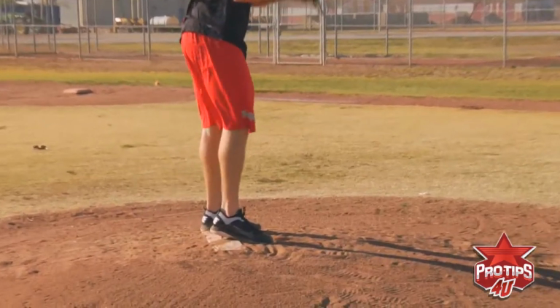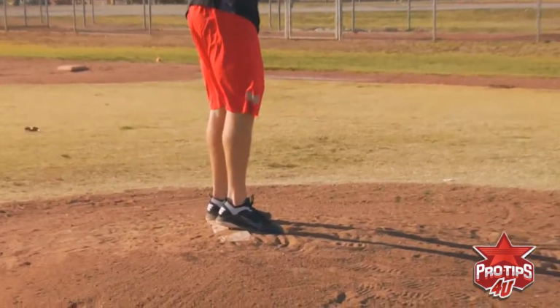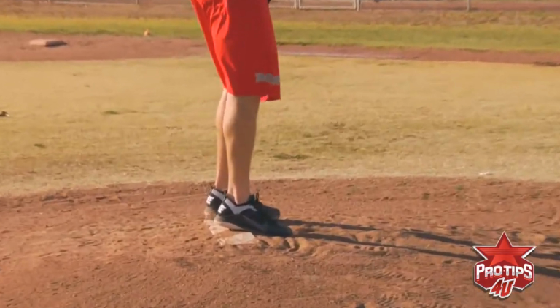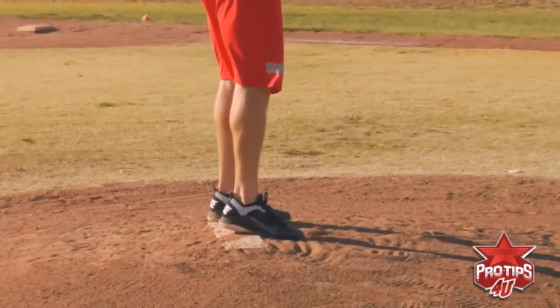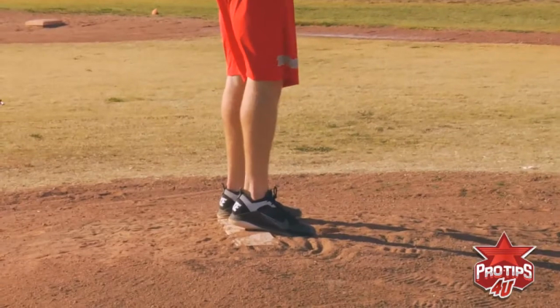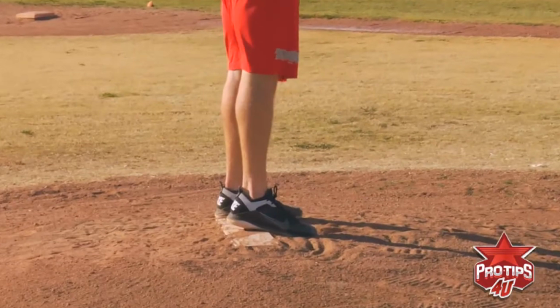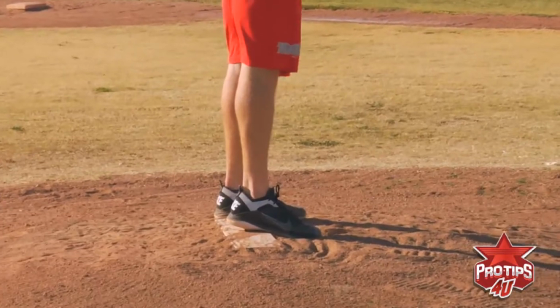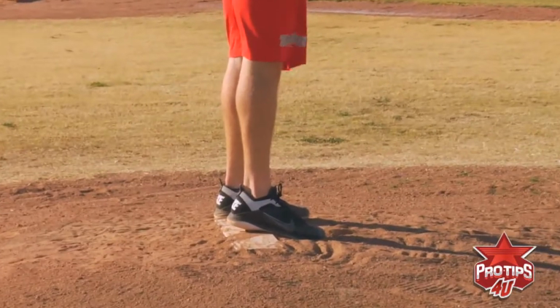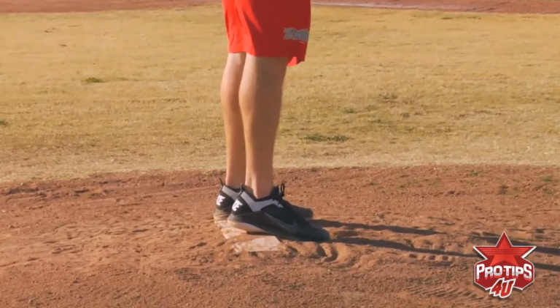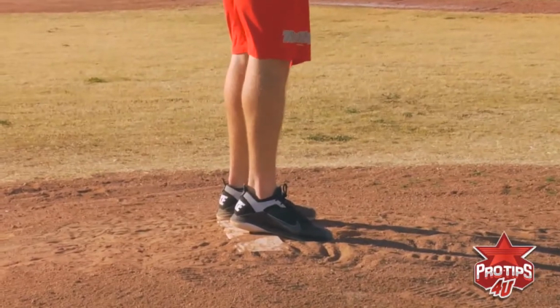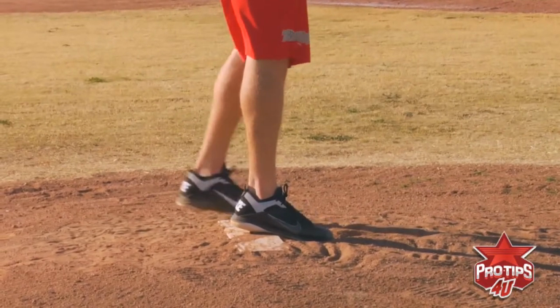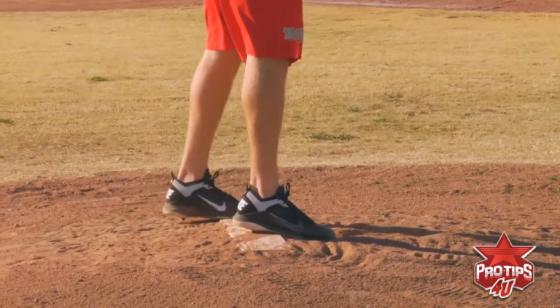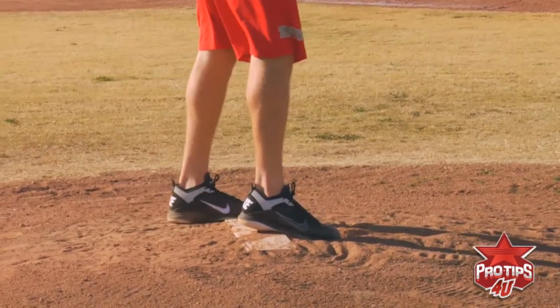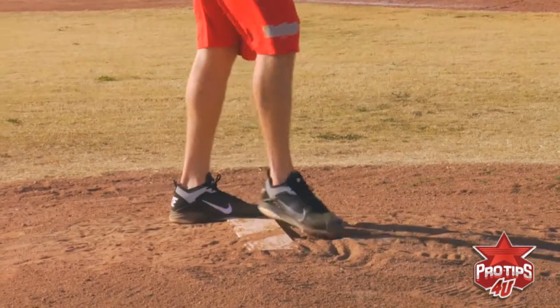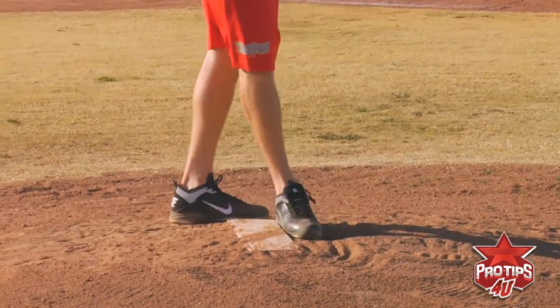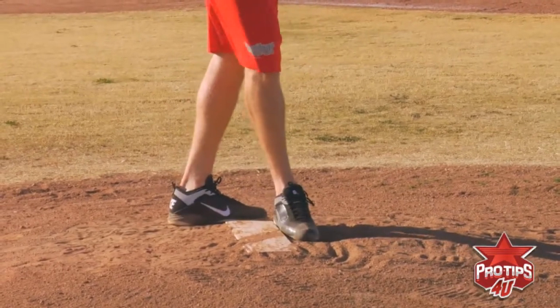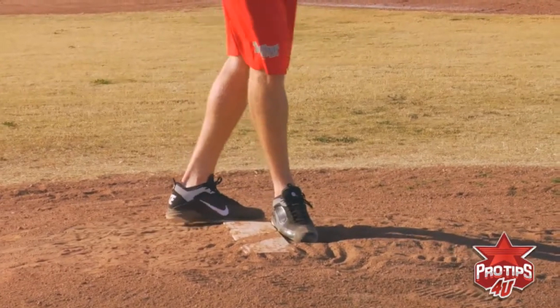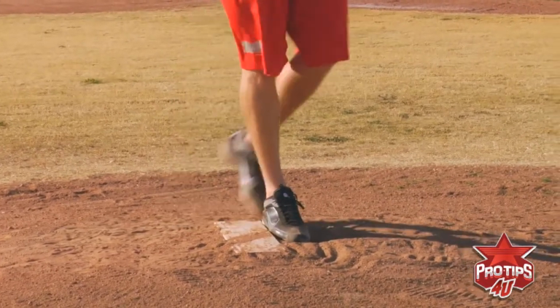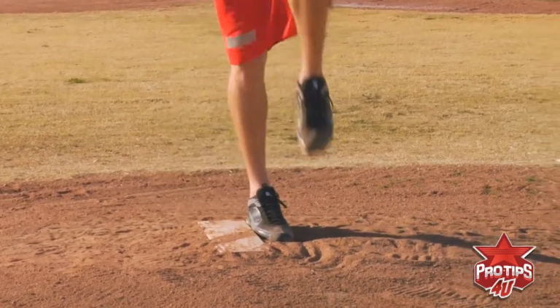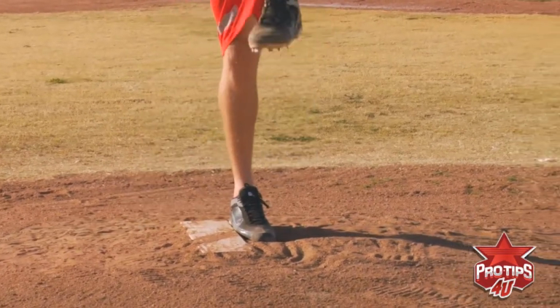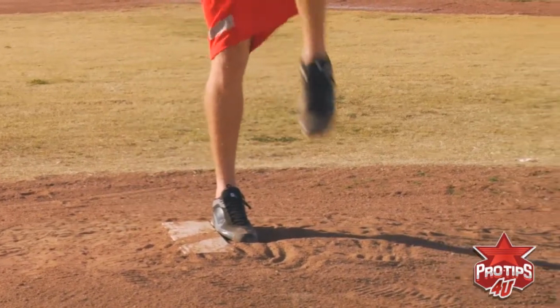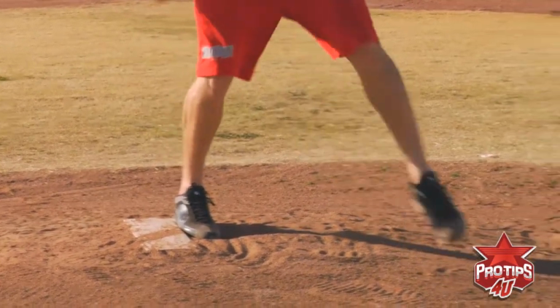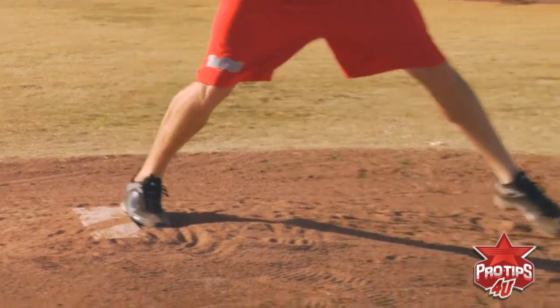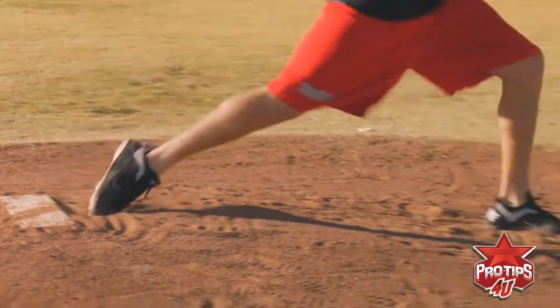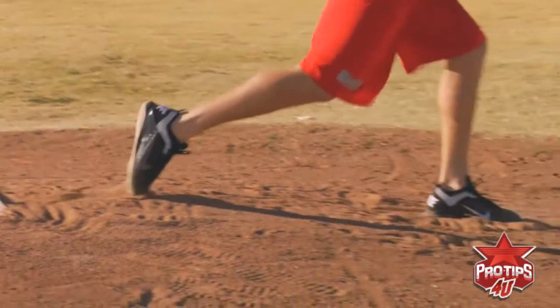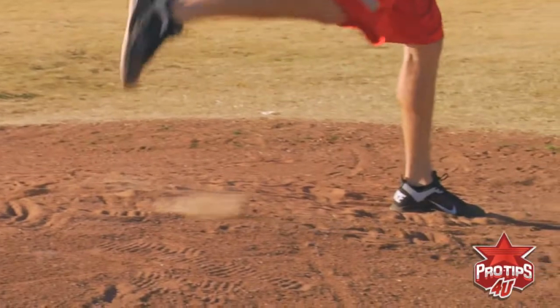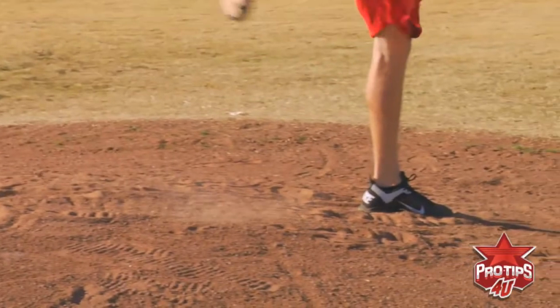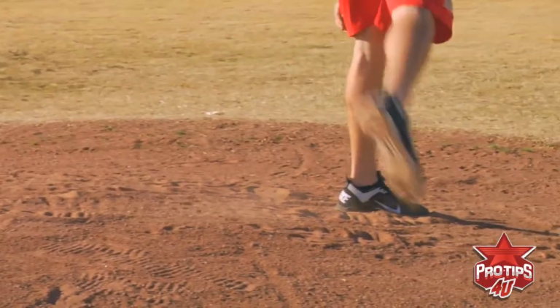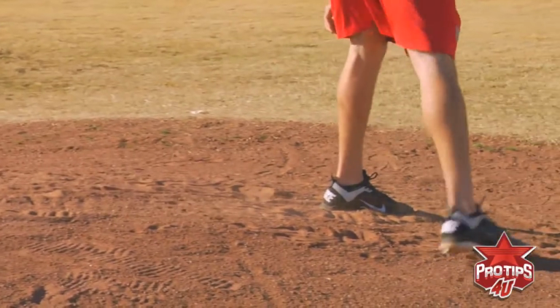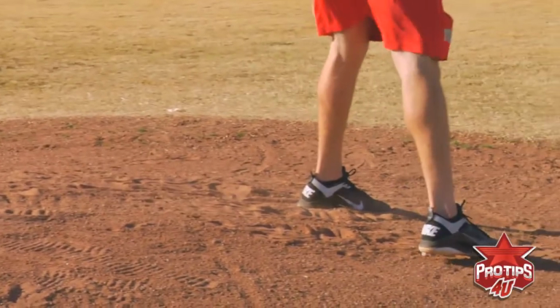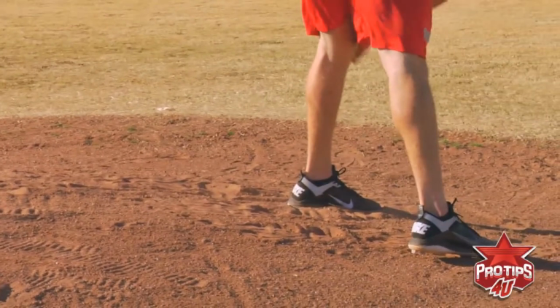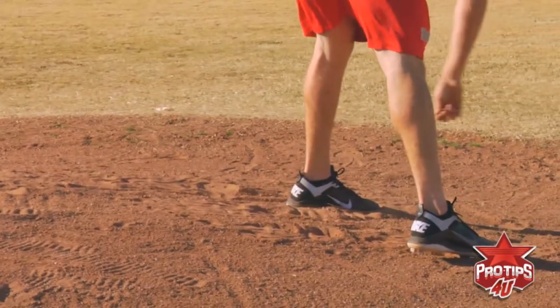Show you one more time. Small step, turn, in line with the plate, and strike.